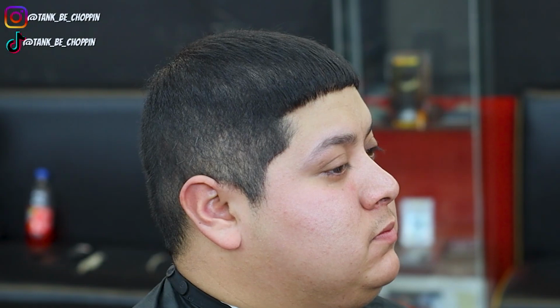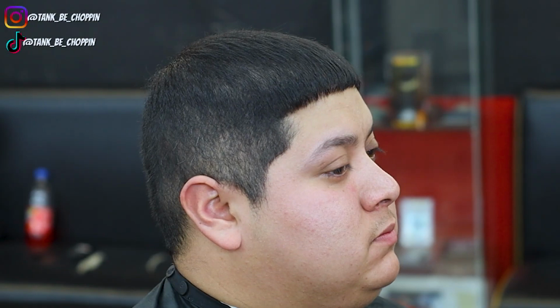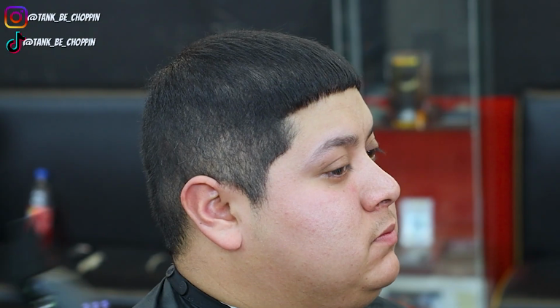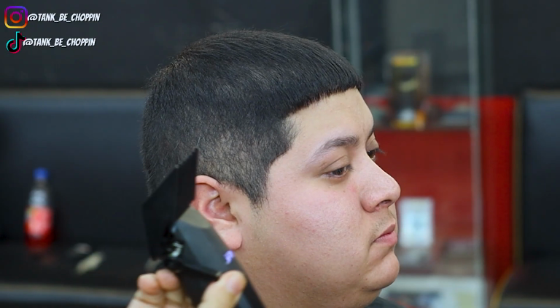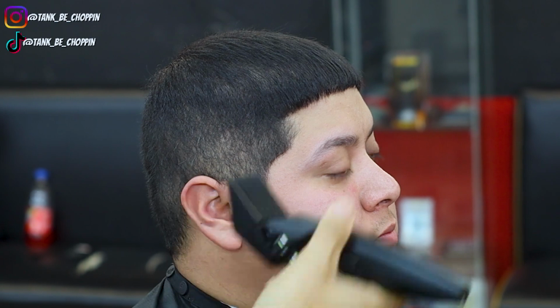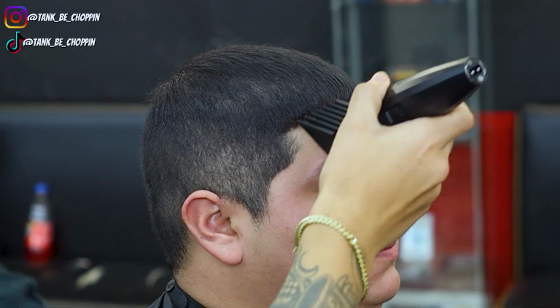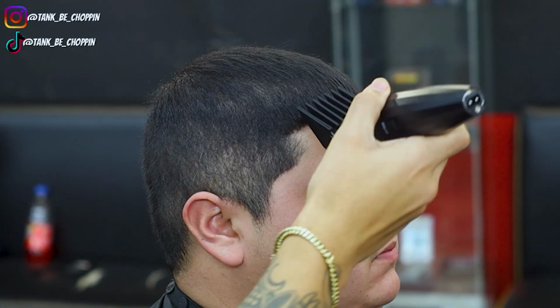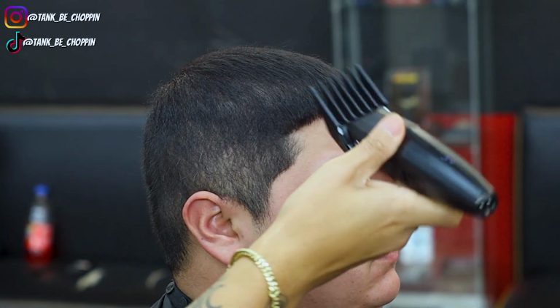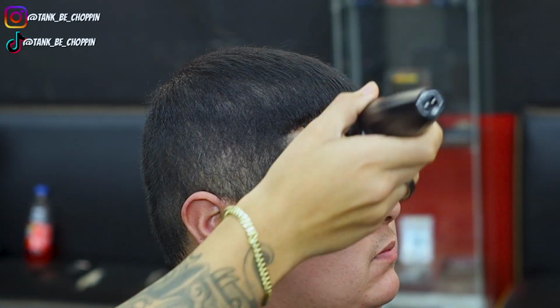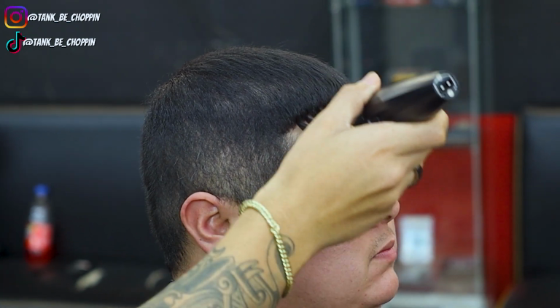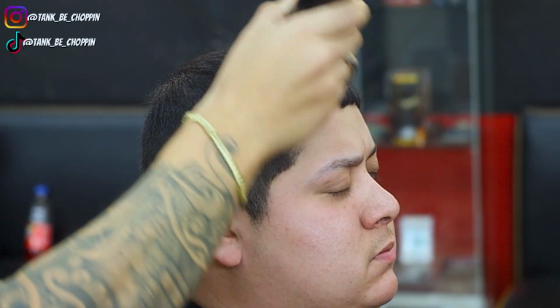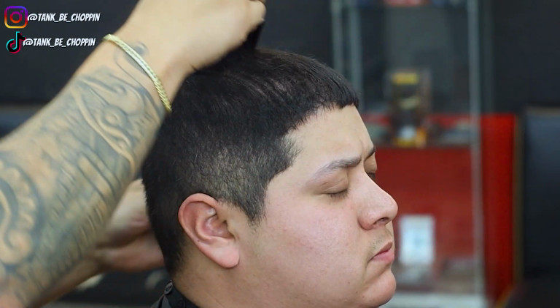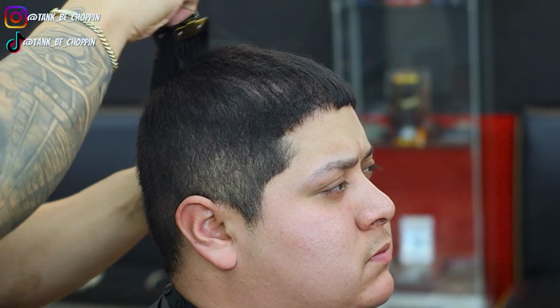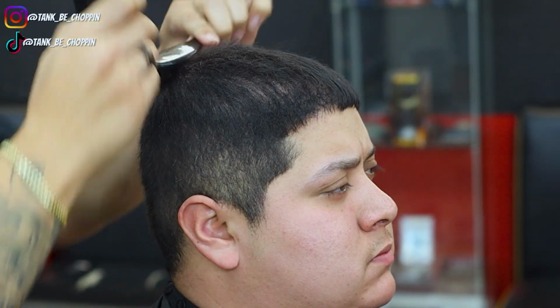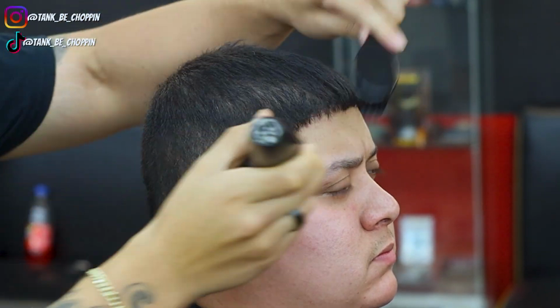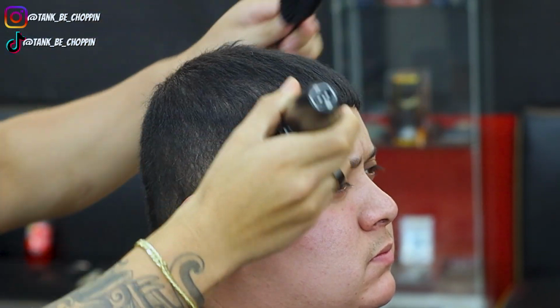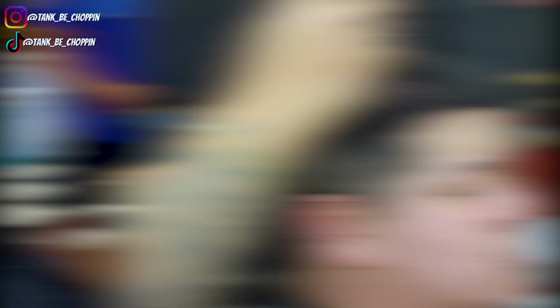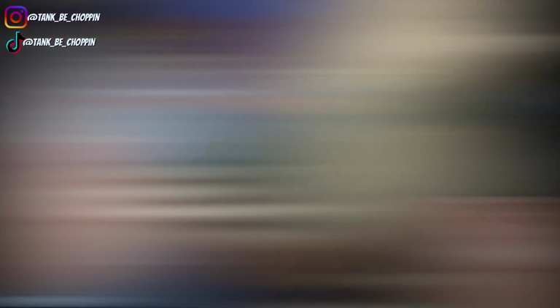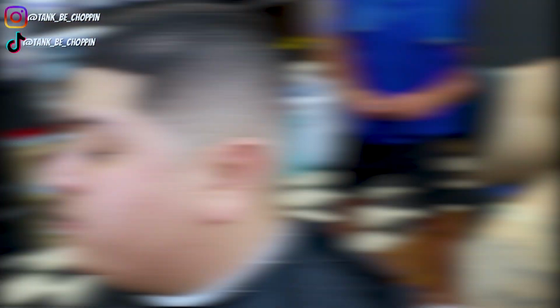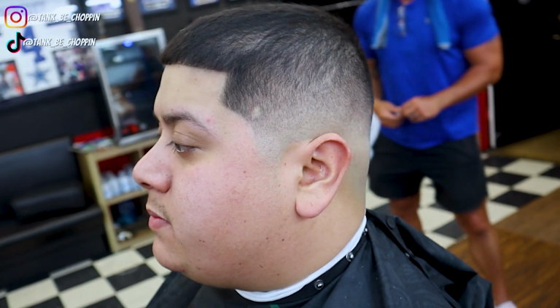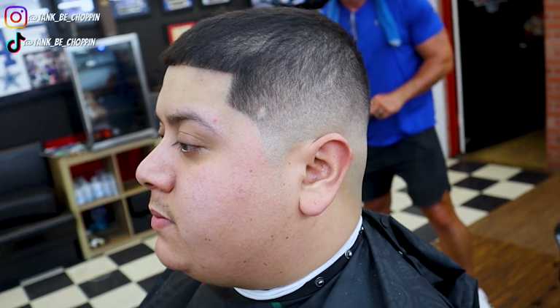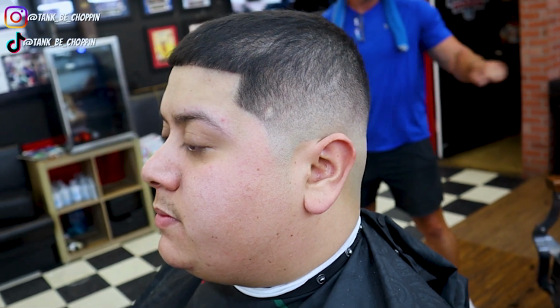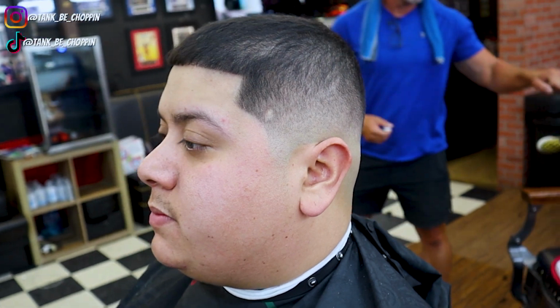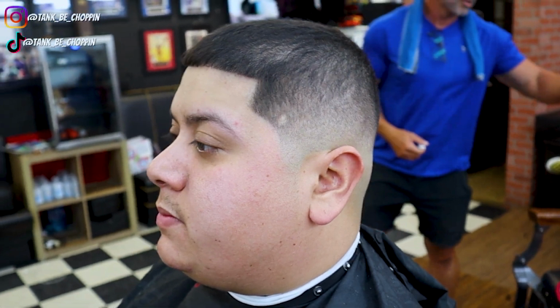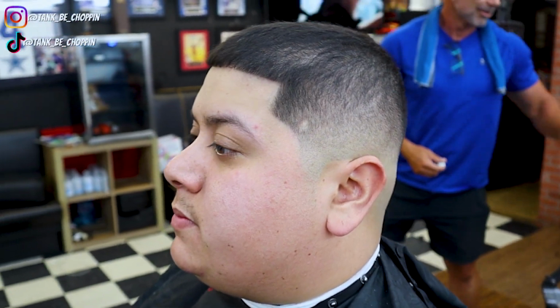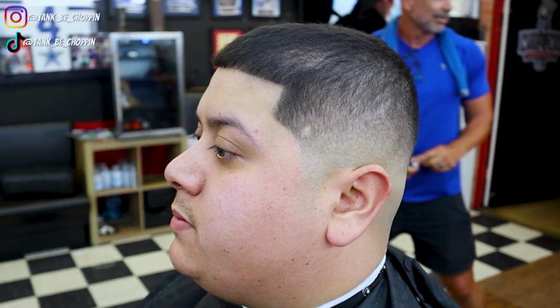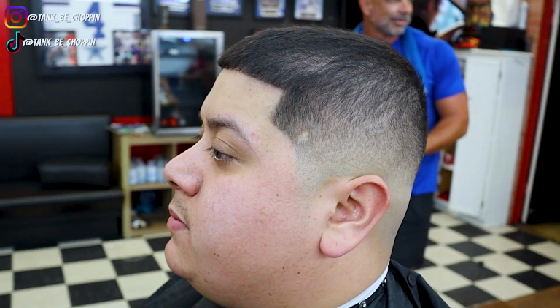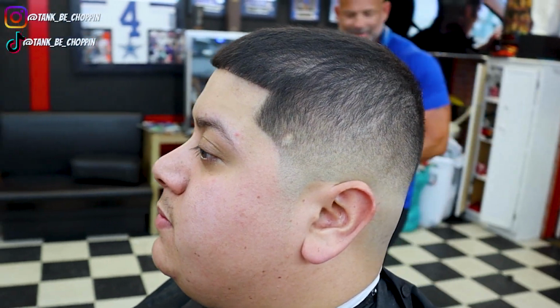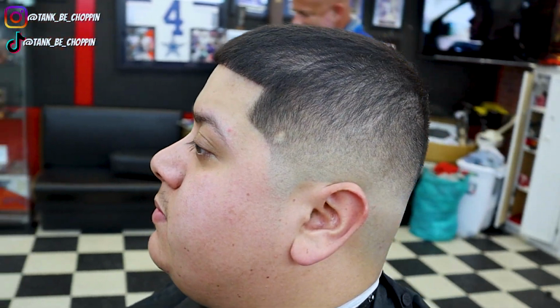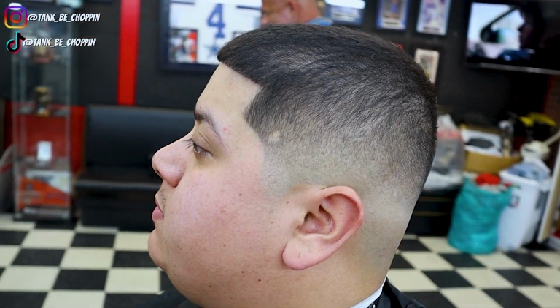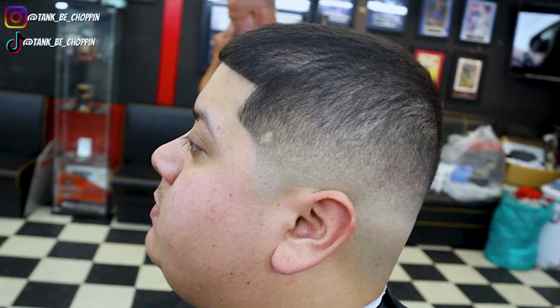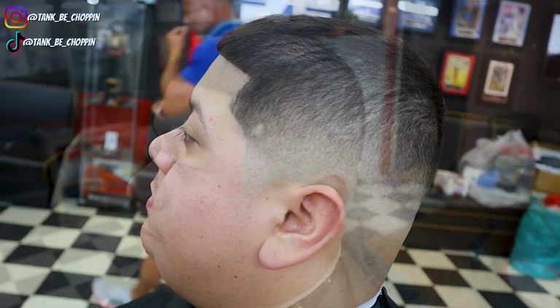Alright guys, check it out. This time my boy came into the shop looking, and this is the finished product. Y'all let me know what y'all think about this haircut in the comment section.